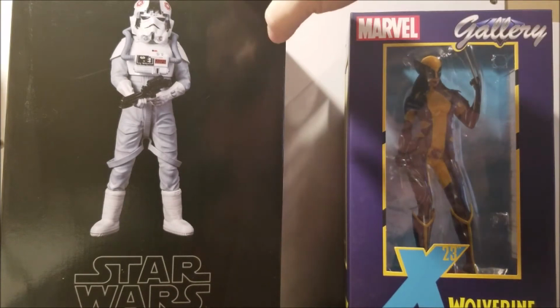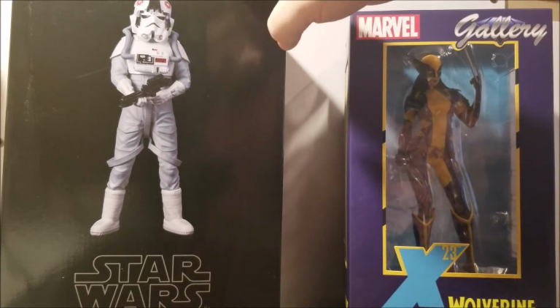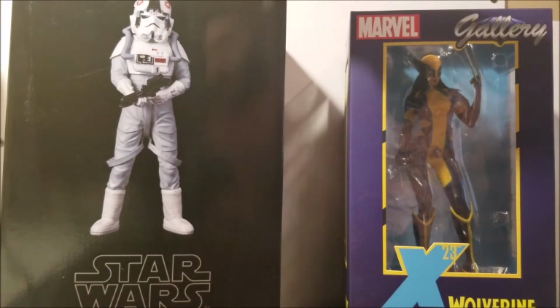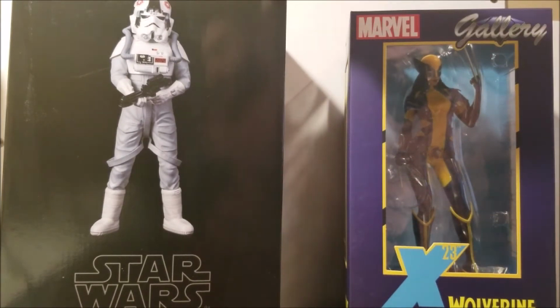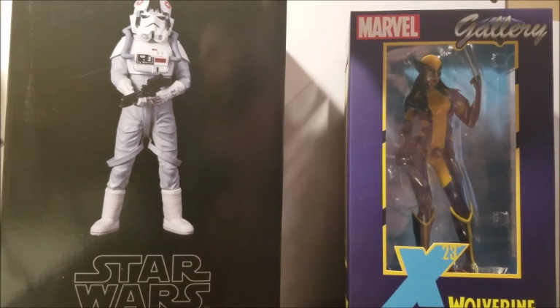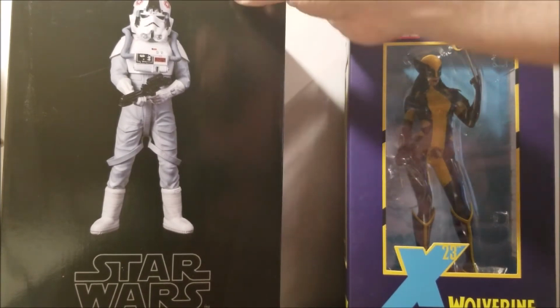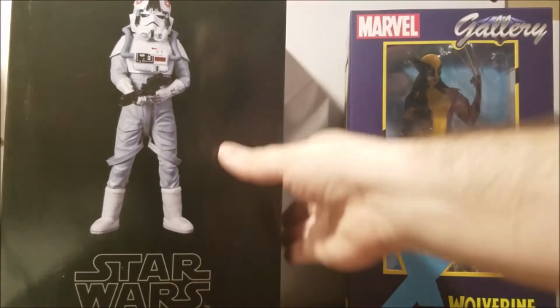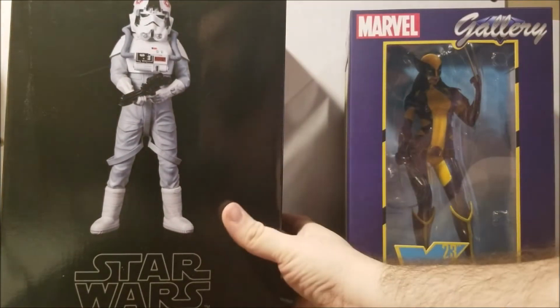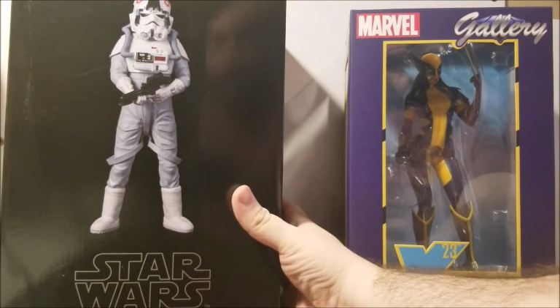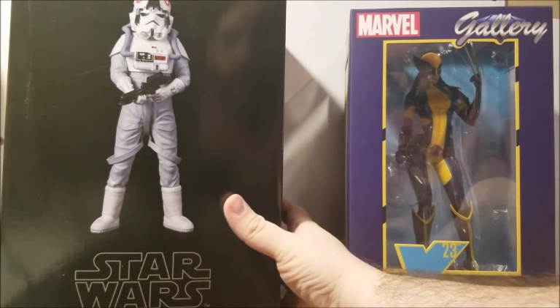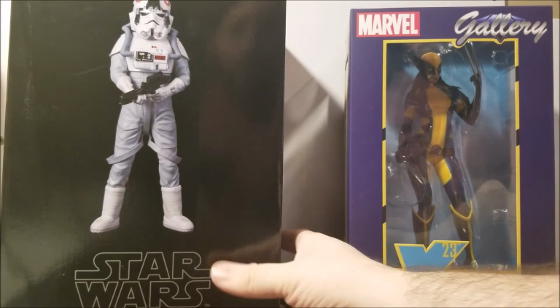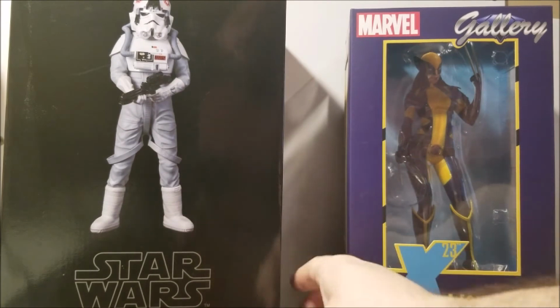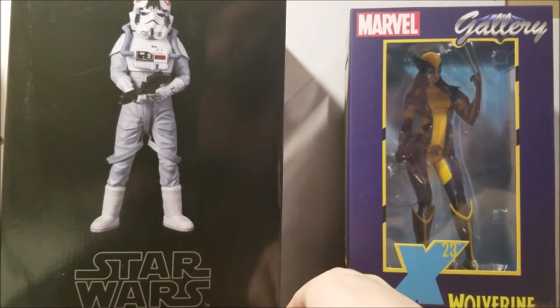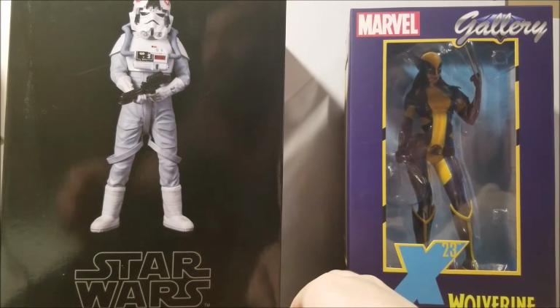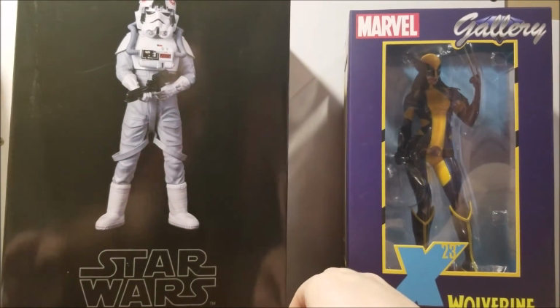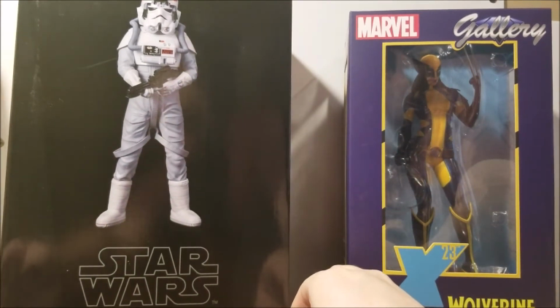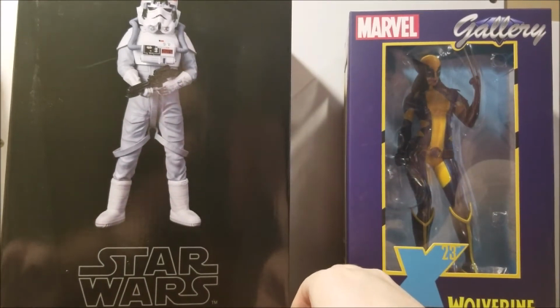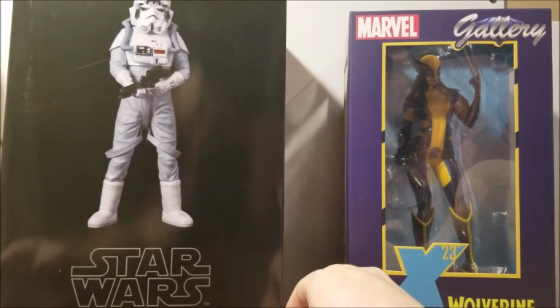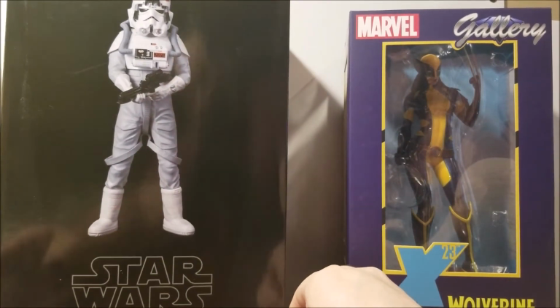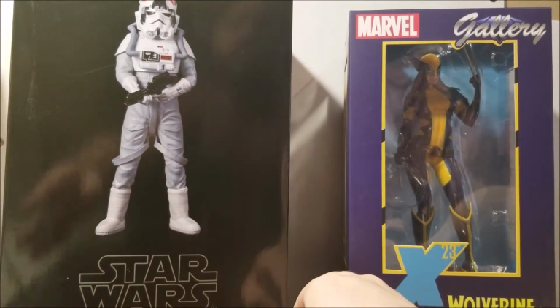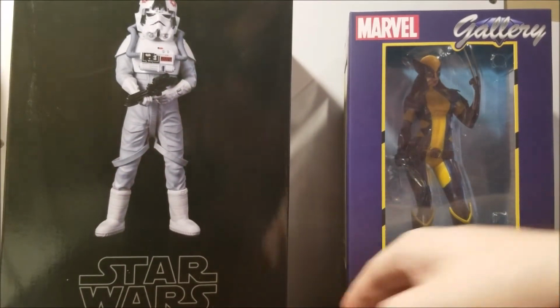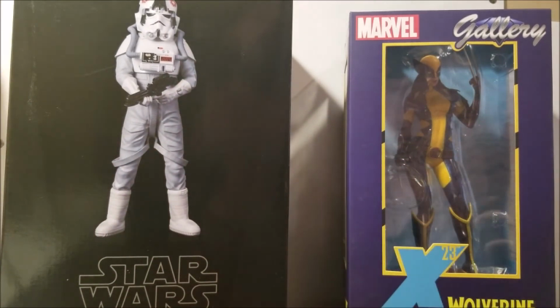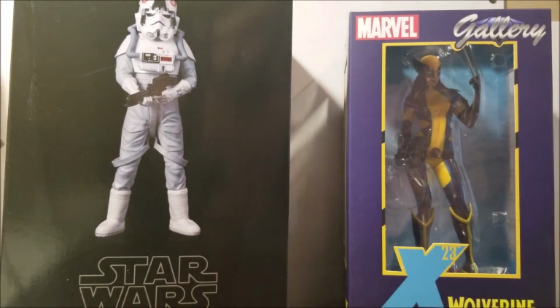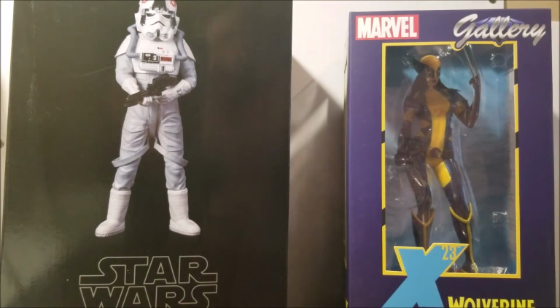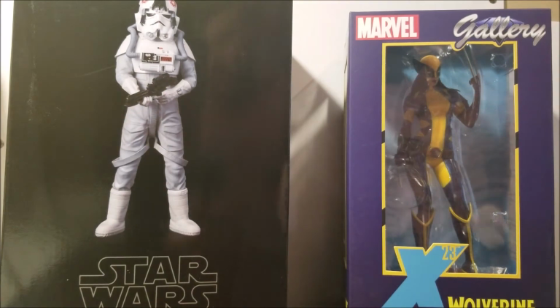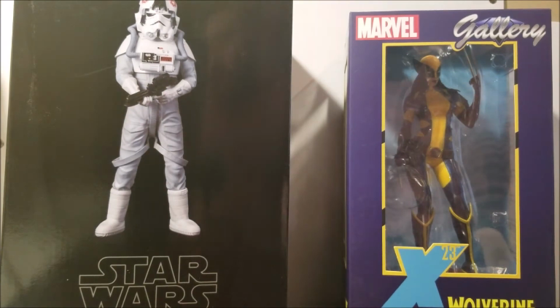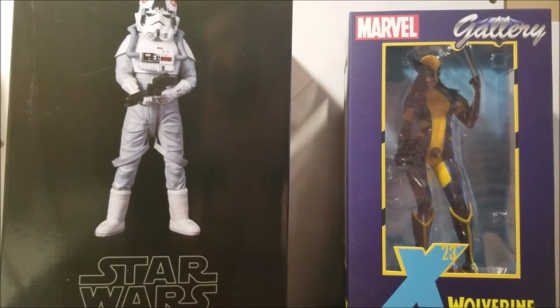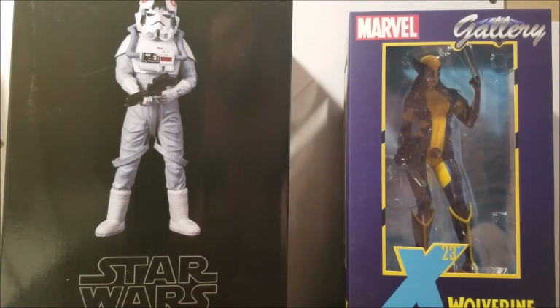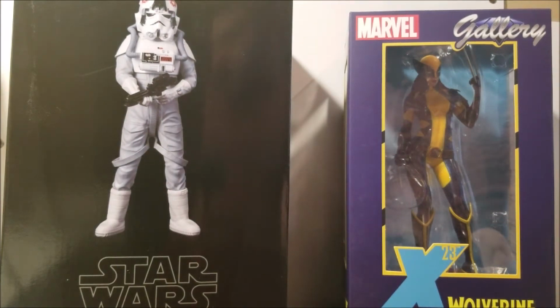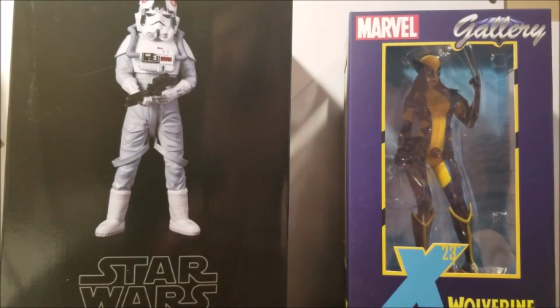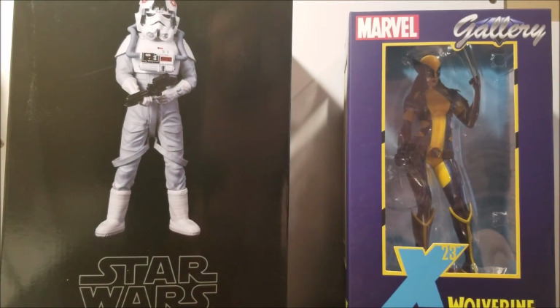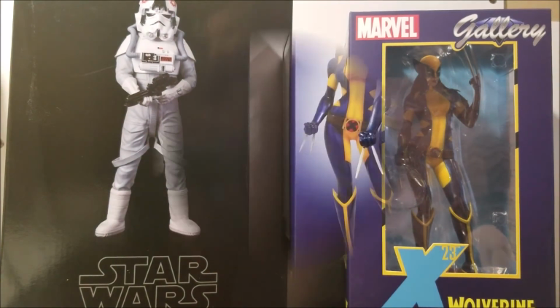Then I got an ArtFX Star Wars AT-AT driver, whichever you prefer. Very happy to get this one. Let's go ahead and make a cut — I'm going to open these up and show you what they look like outside the box.